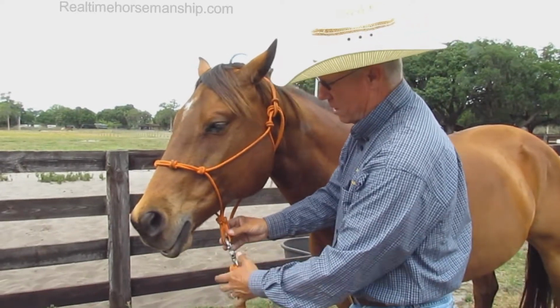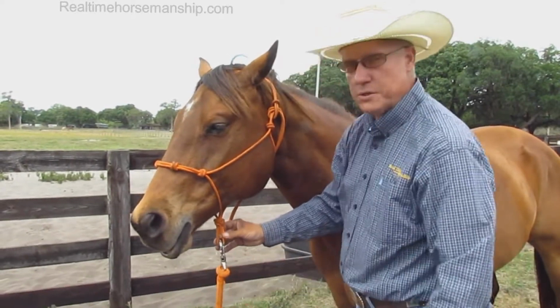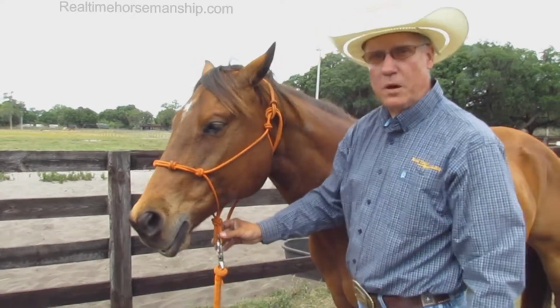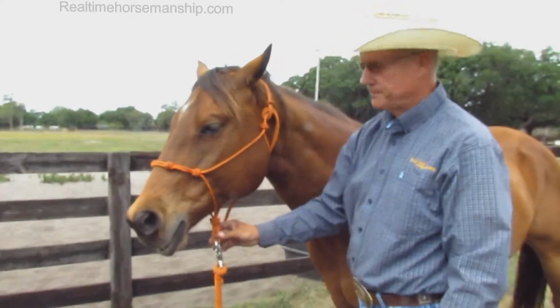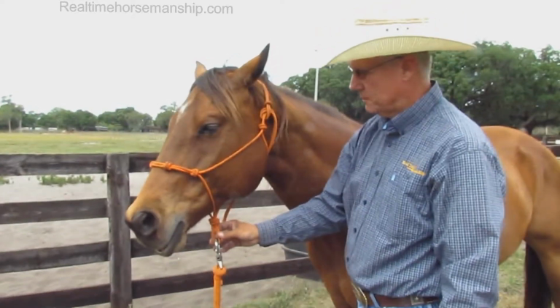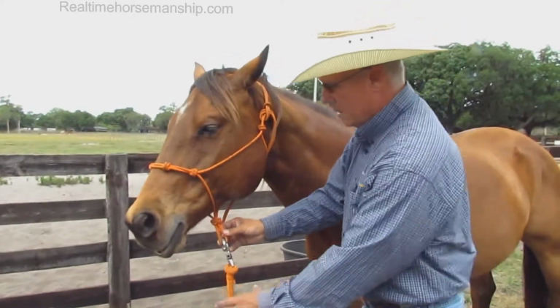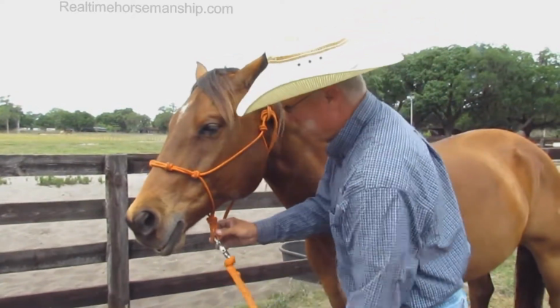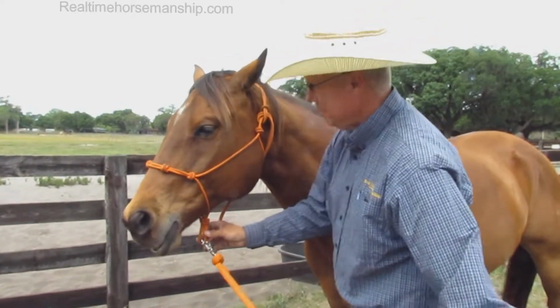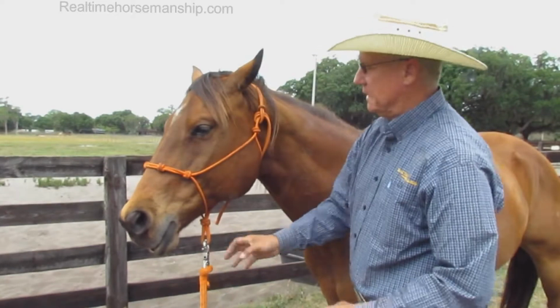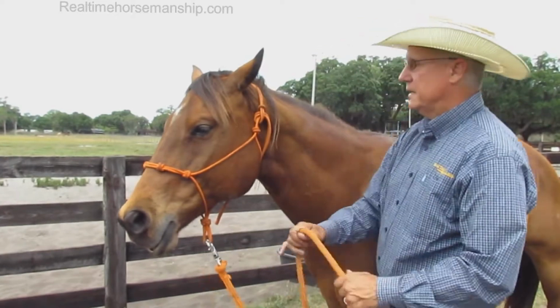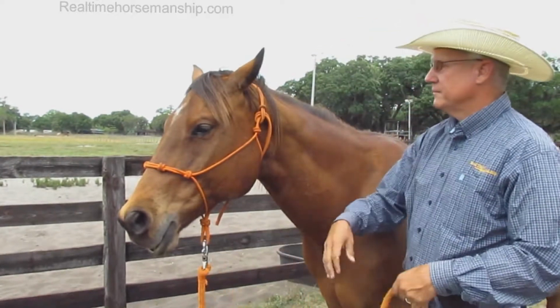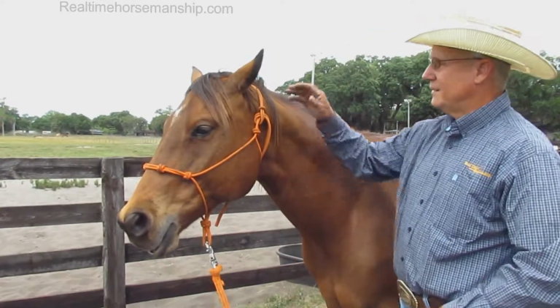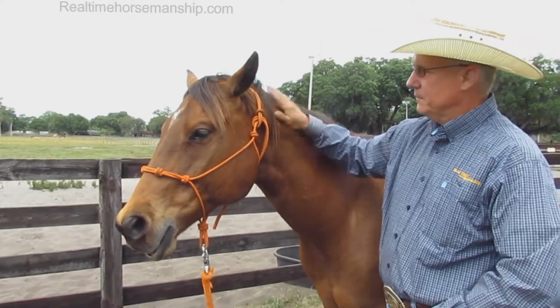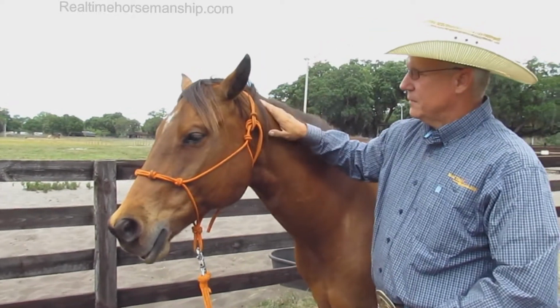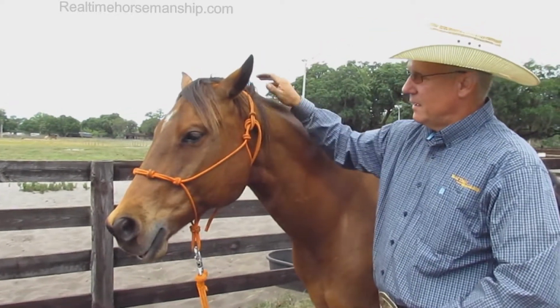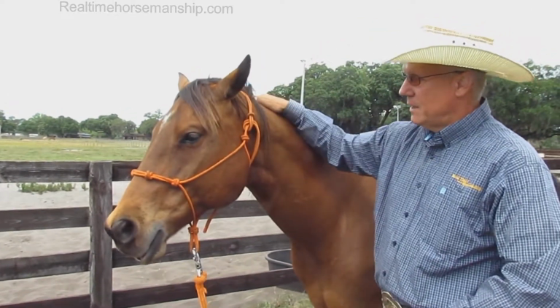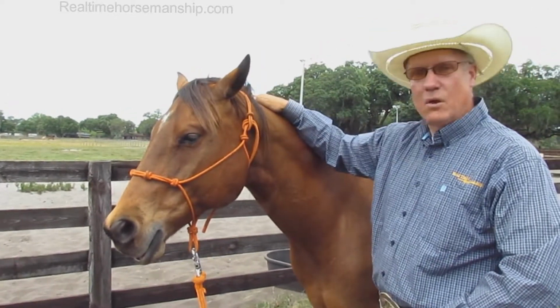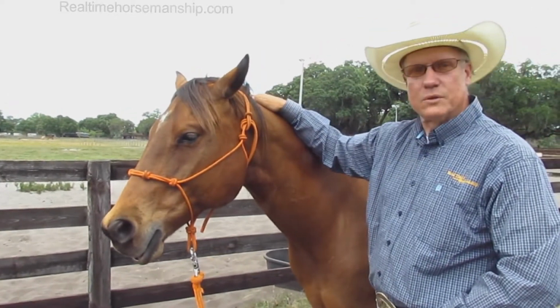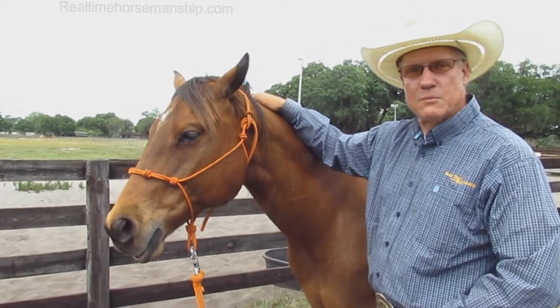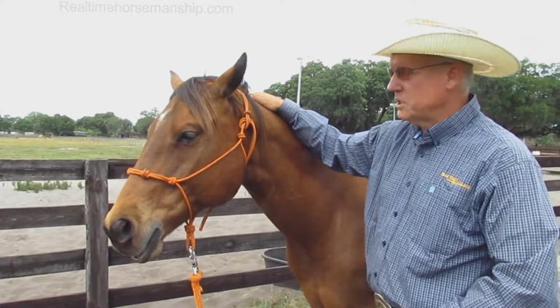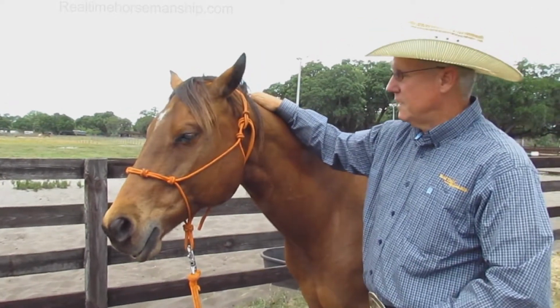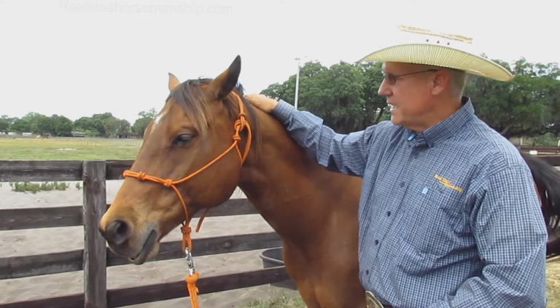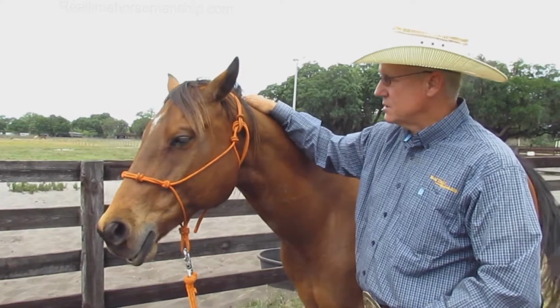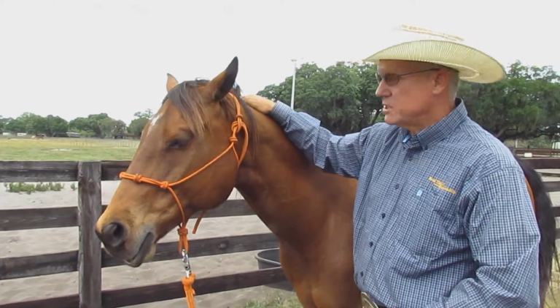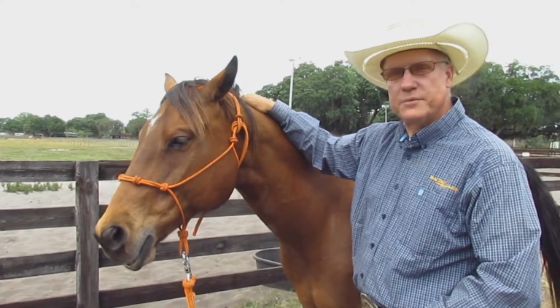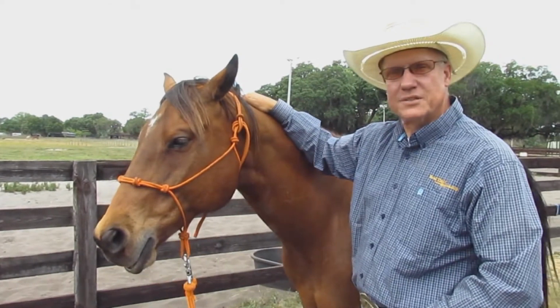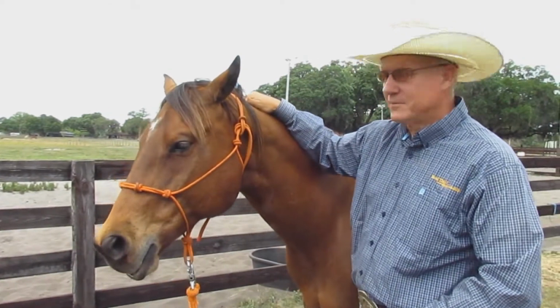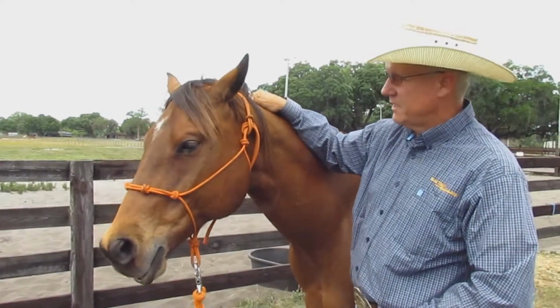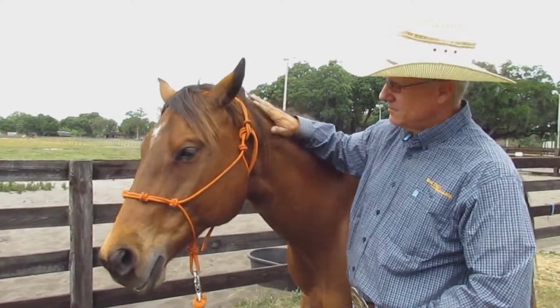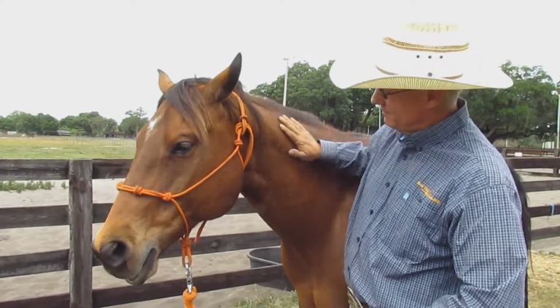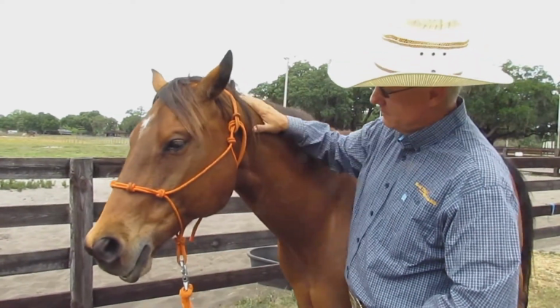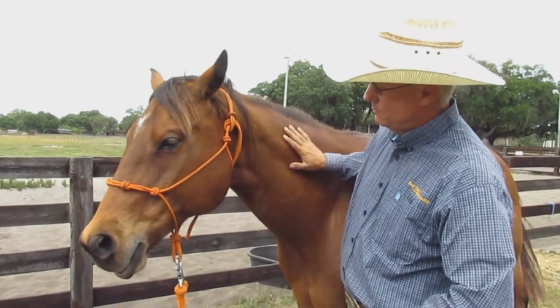Always on these rope halters. So anyway, my name is Bolo Hunt with Real Time Horsemanship, and that's the best way to put these things on. Thank you, Doc. Good boy.